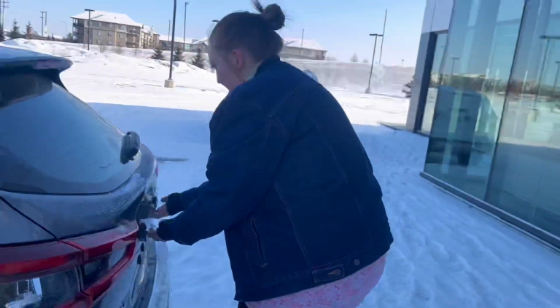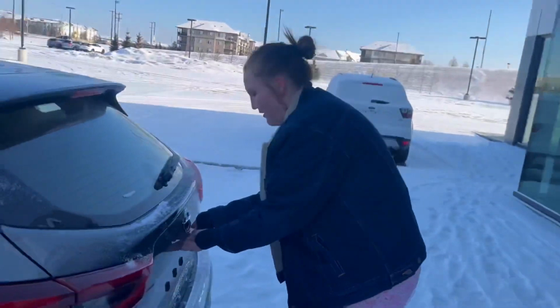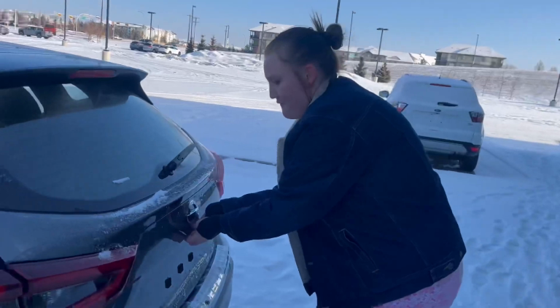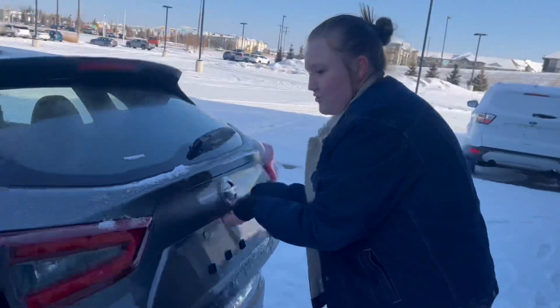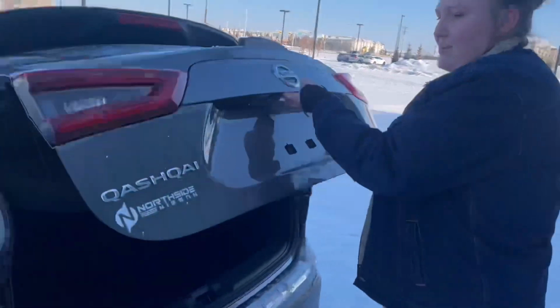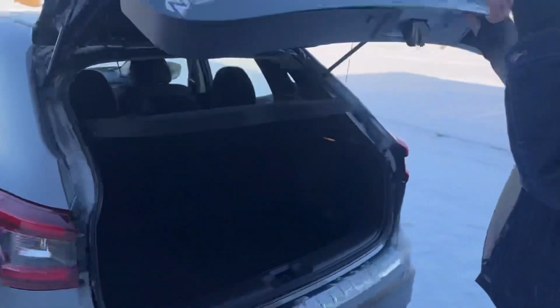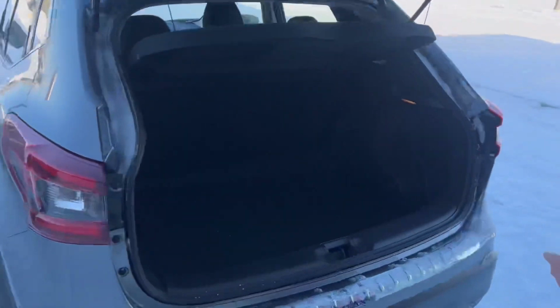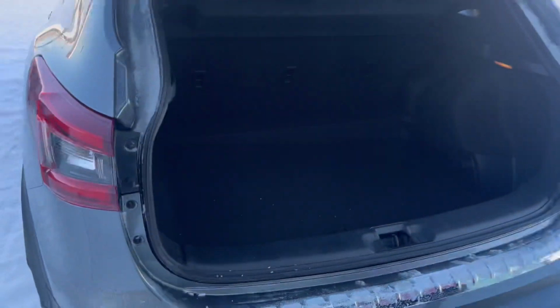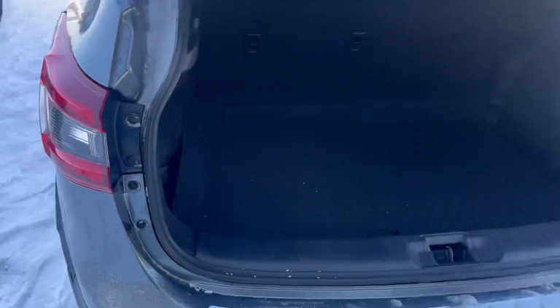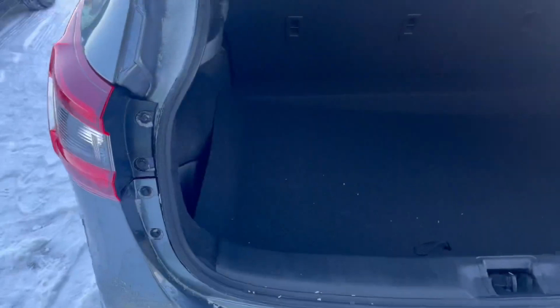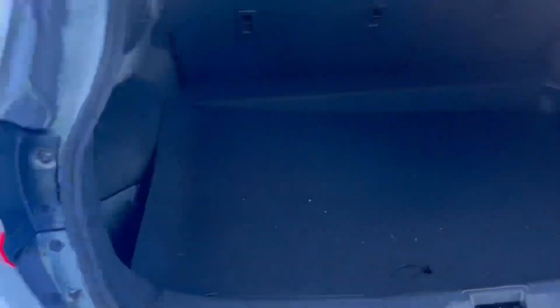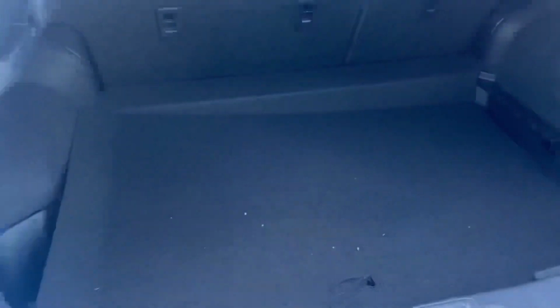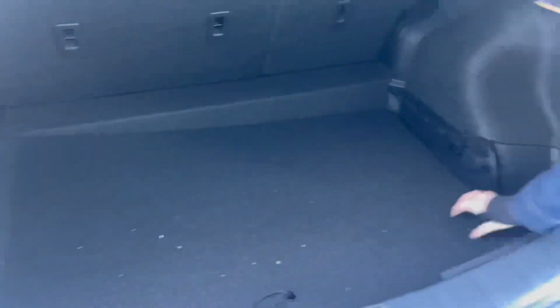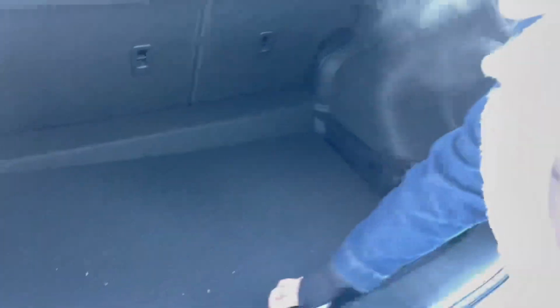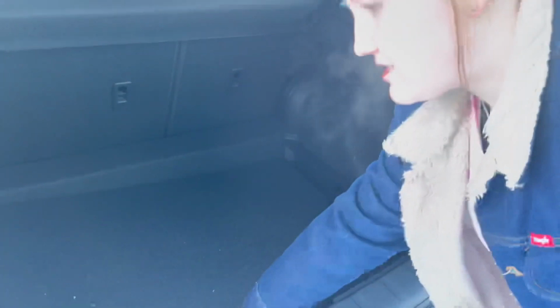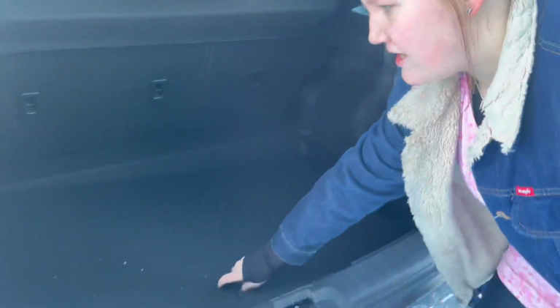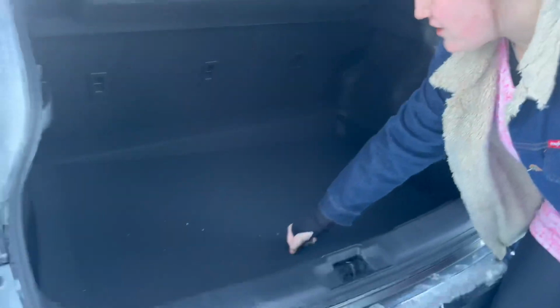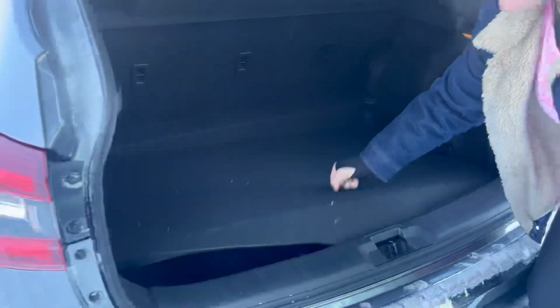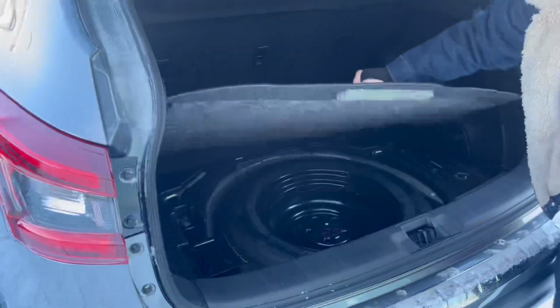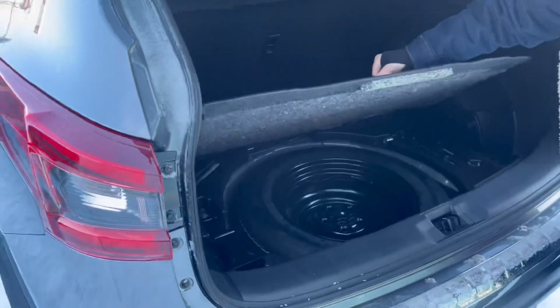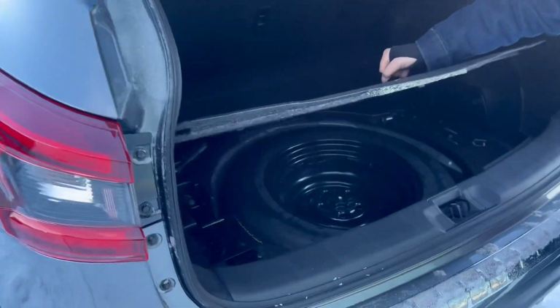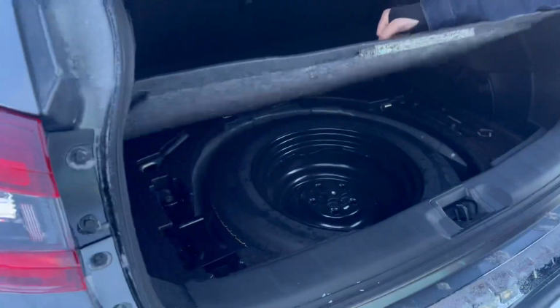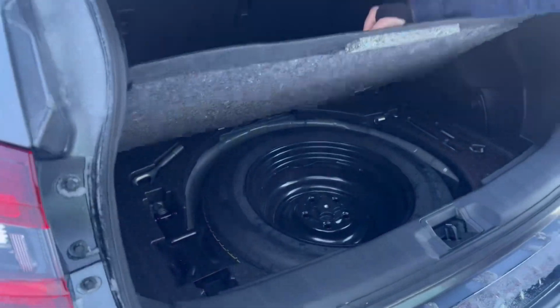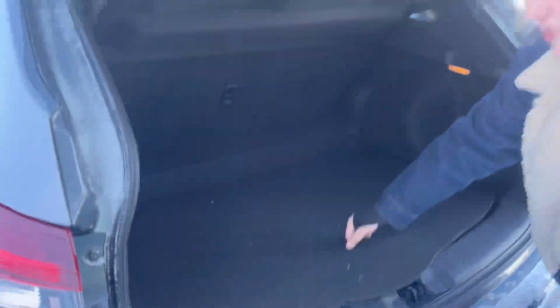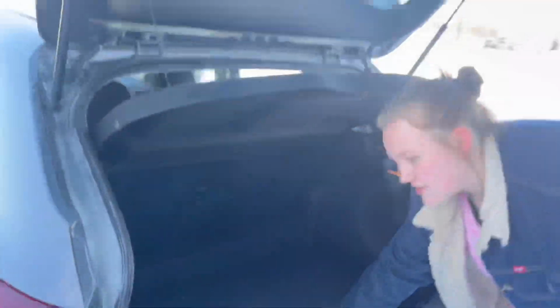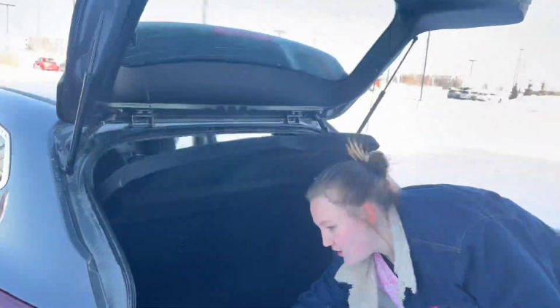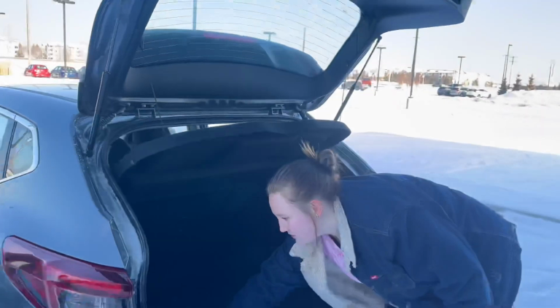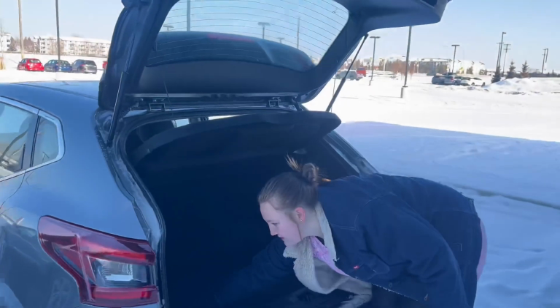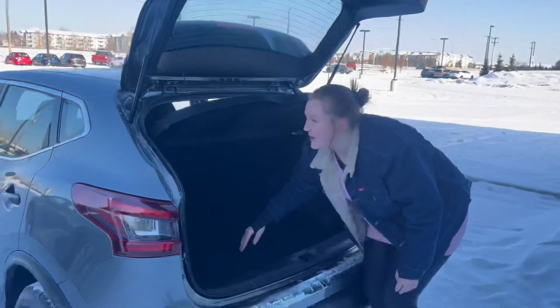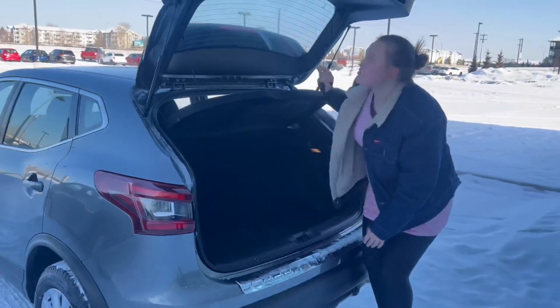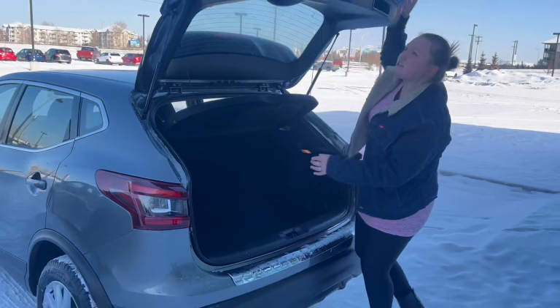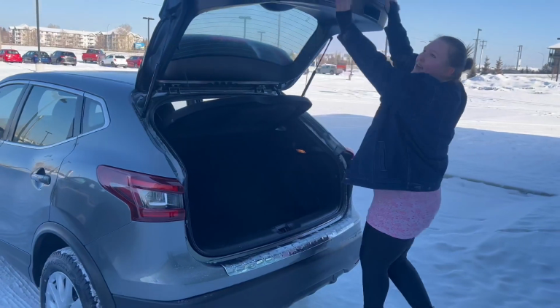Now, for the trunk — you have a very spacious trunk, a little bit of cargo on each side. You can lift up this little mat for a spare tire and your jack, so that's also nice. There's some extra storage space.